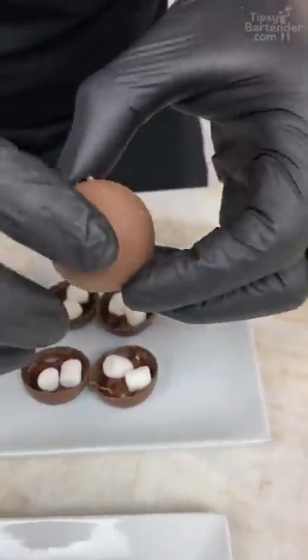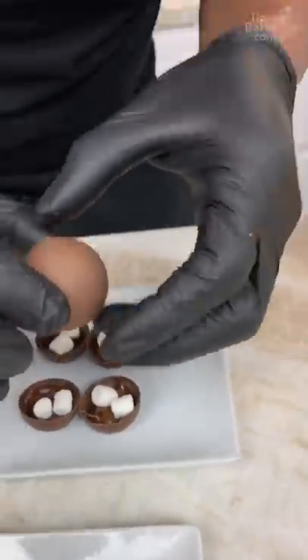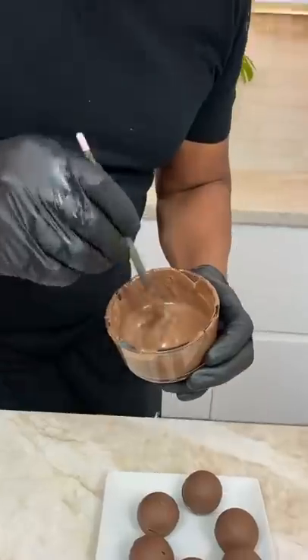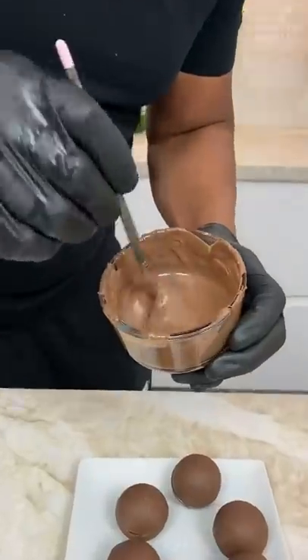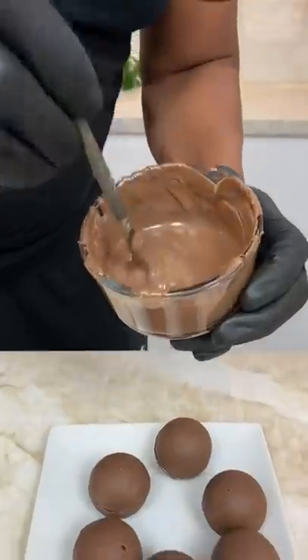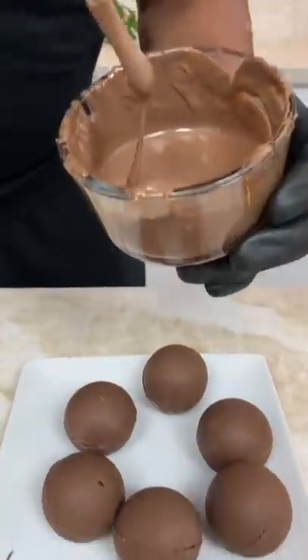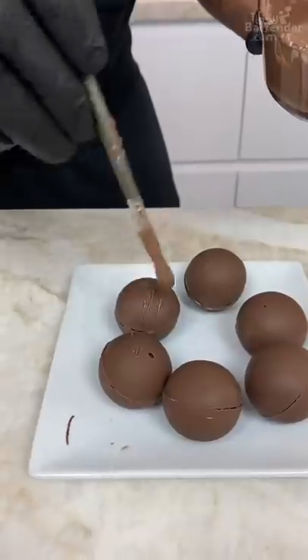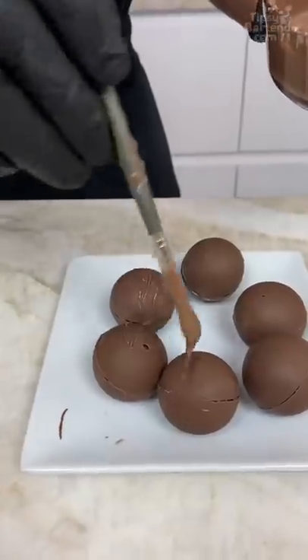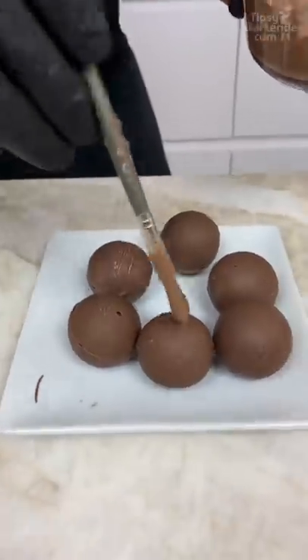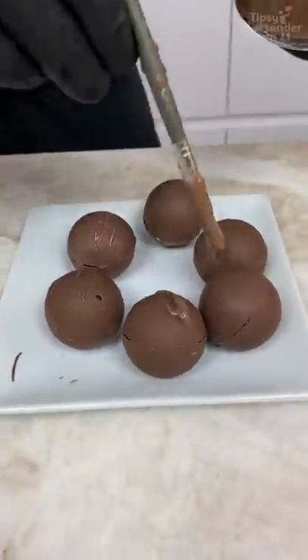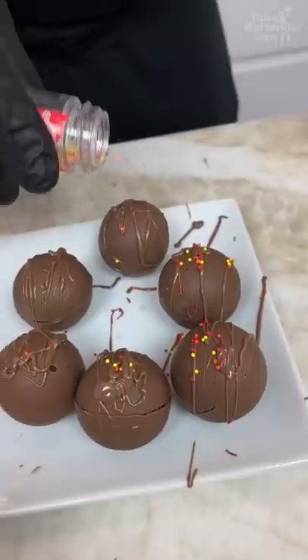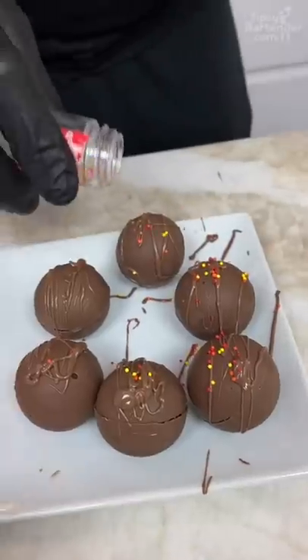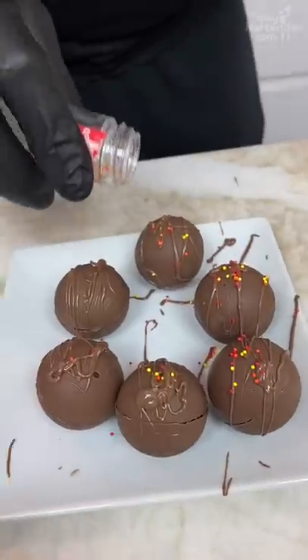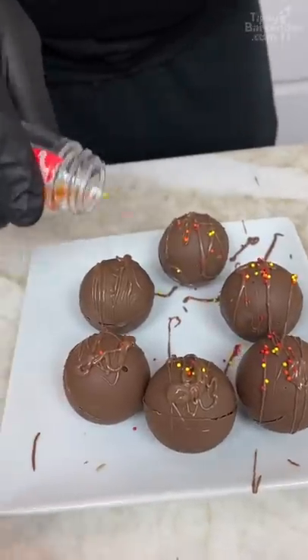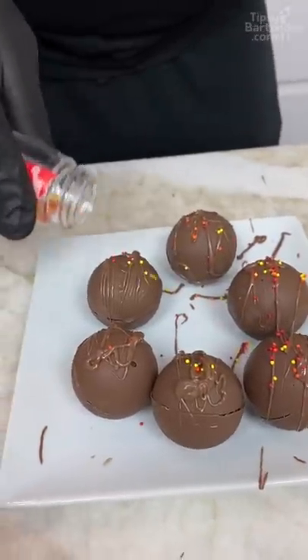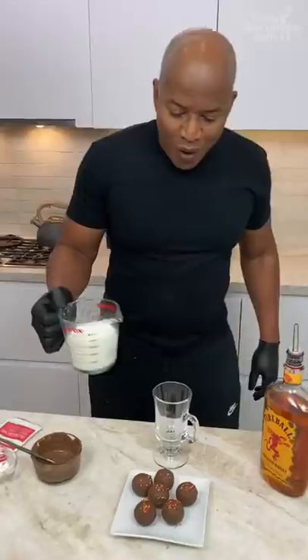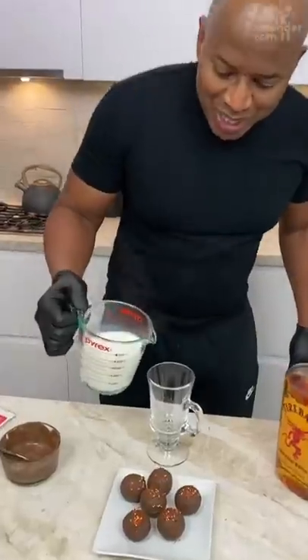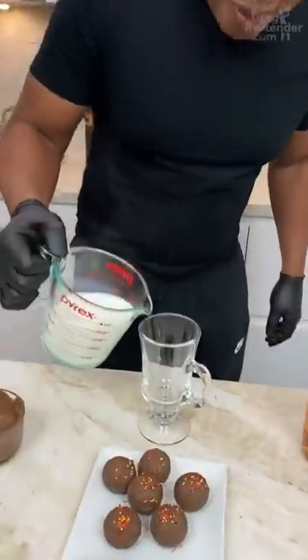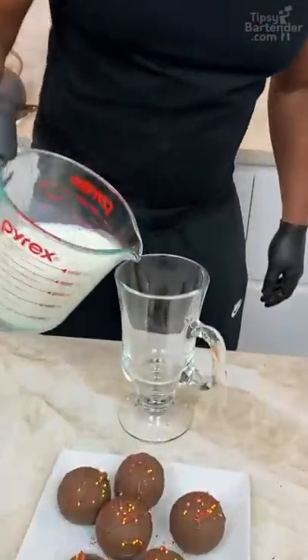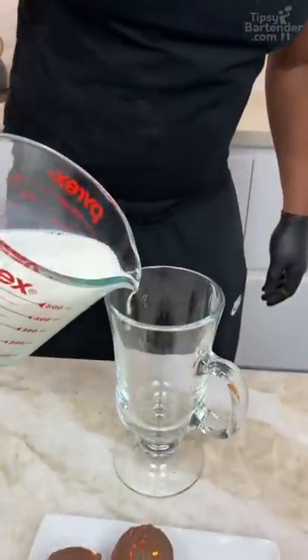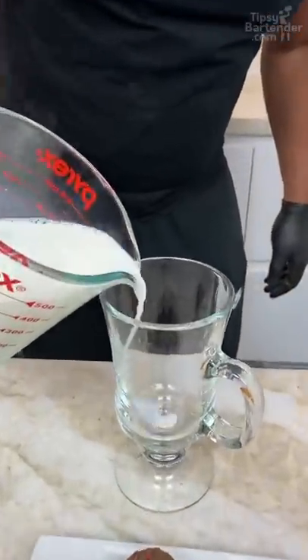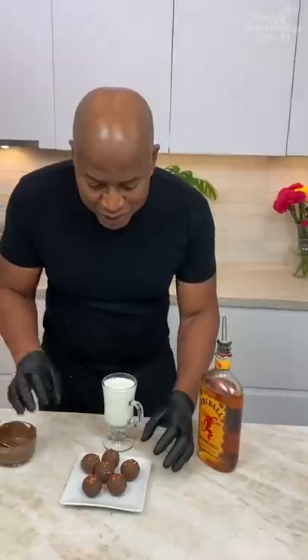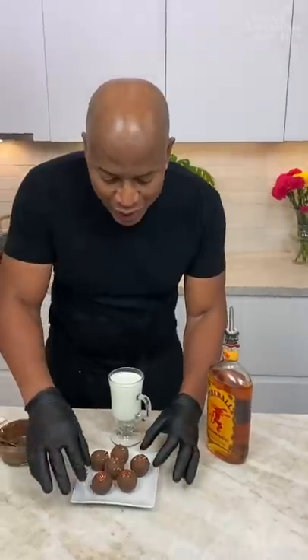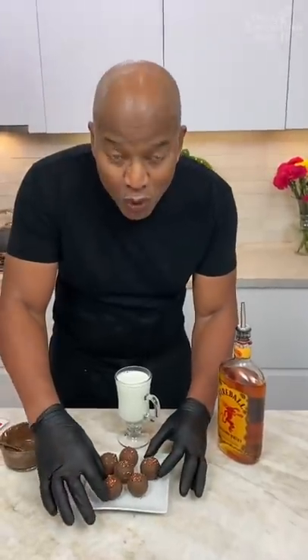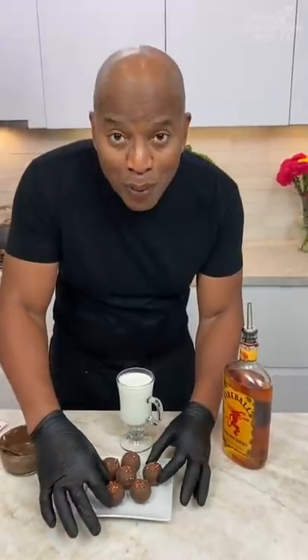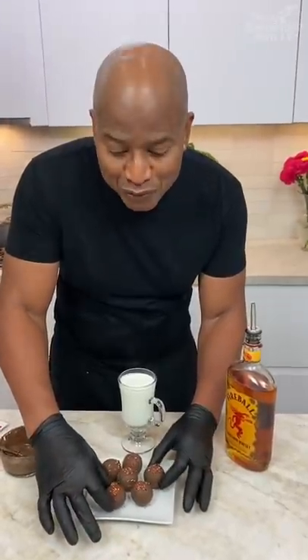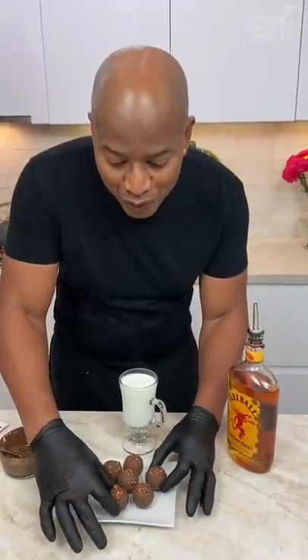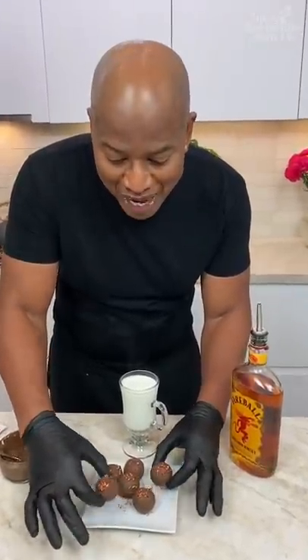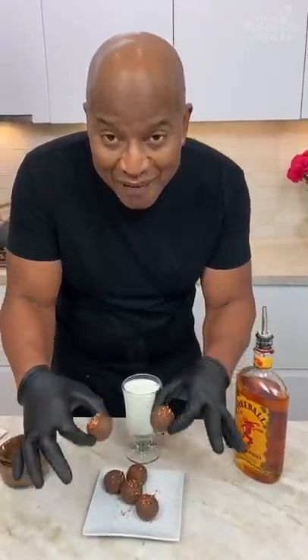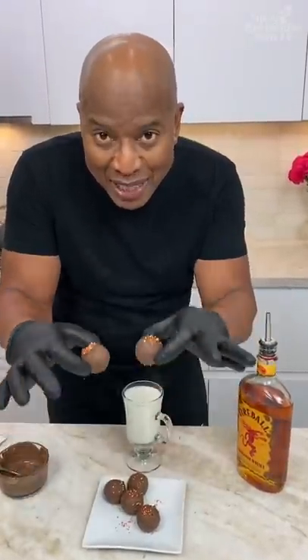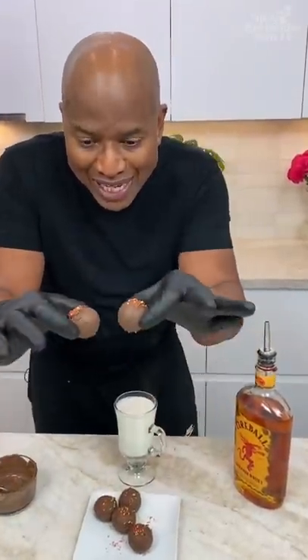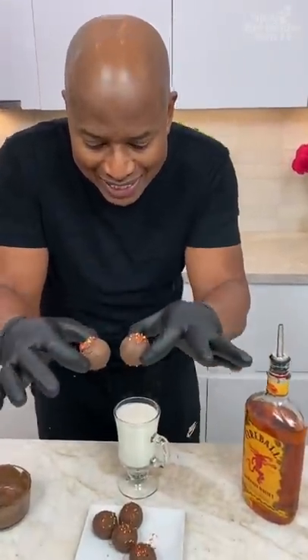I use that and now I come in with my little sealer. So this melted chocolate — you see what I do in here? Fireball color, fireball in this color. Hot milk, homeboy, hot milk. You've seen hot cocoa bombs before, but have you ever seen them with liquor inside?